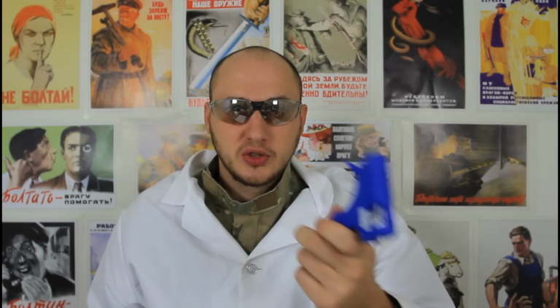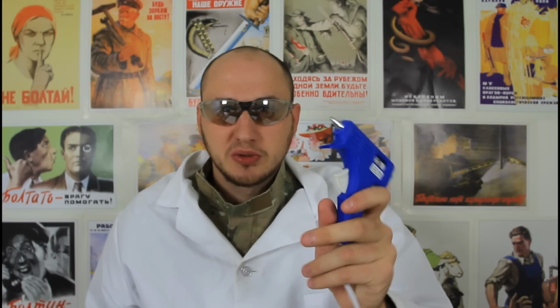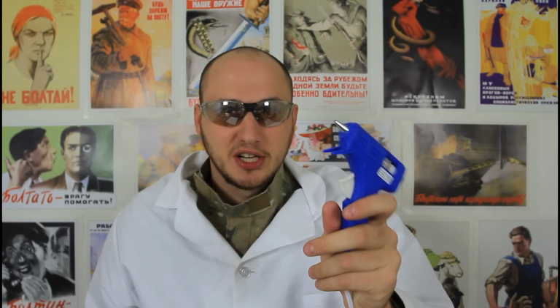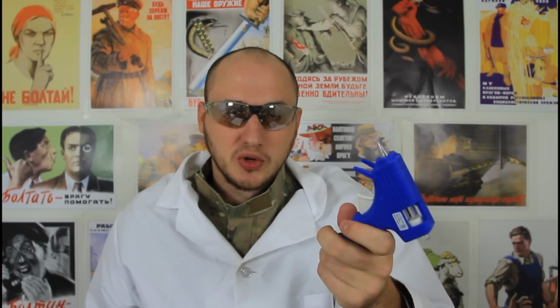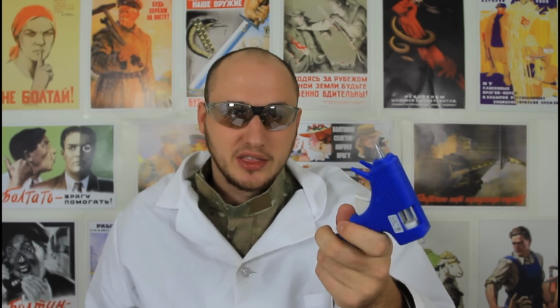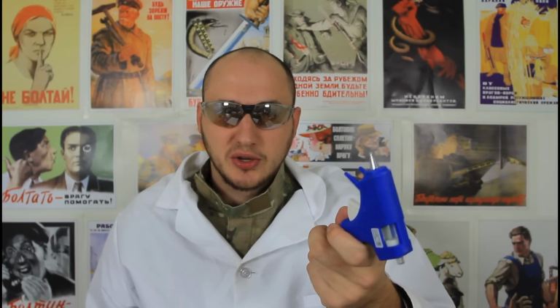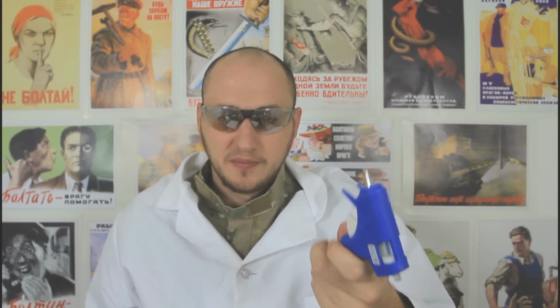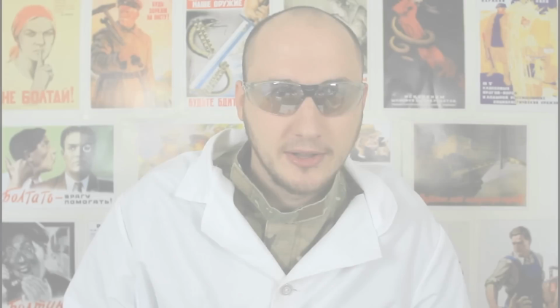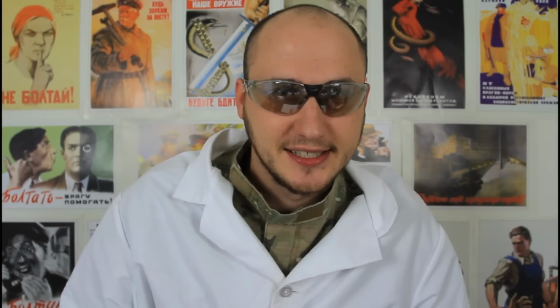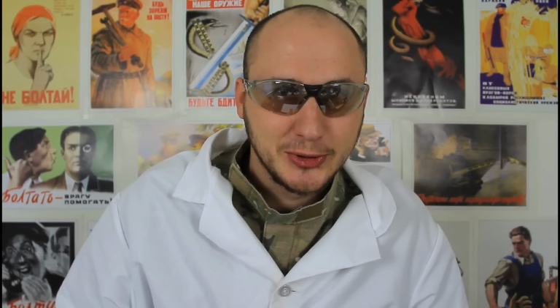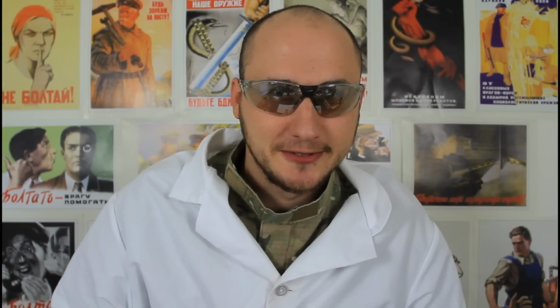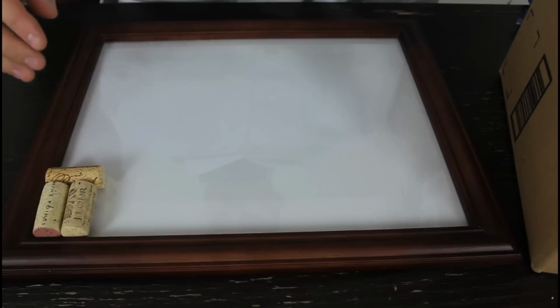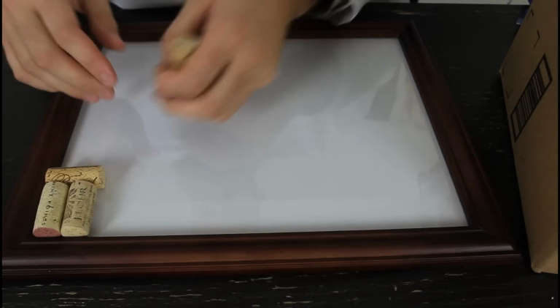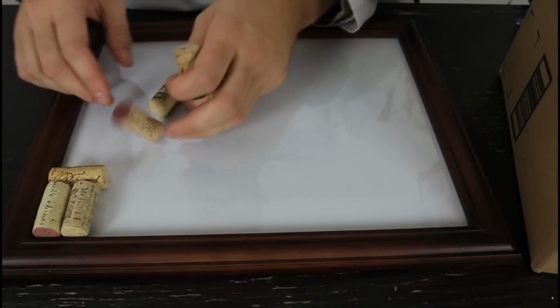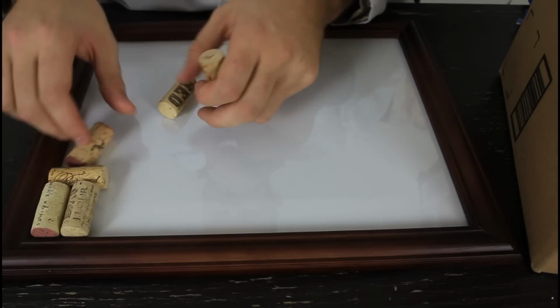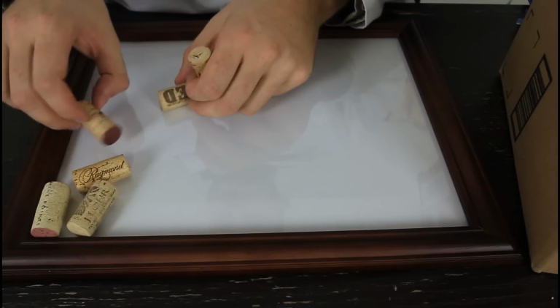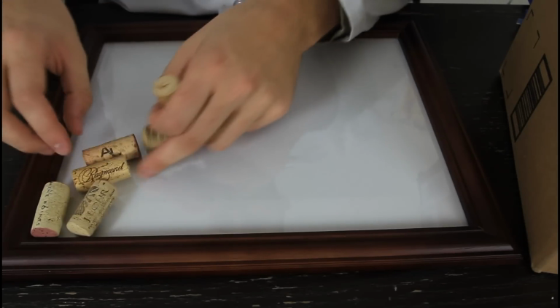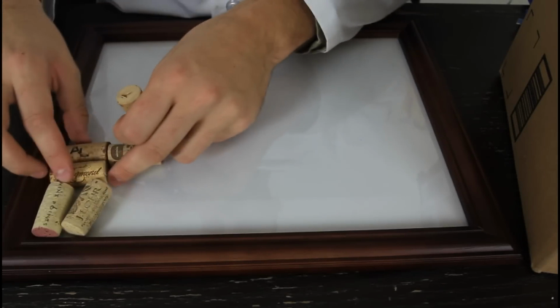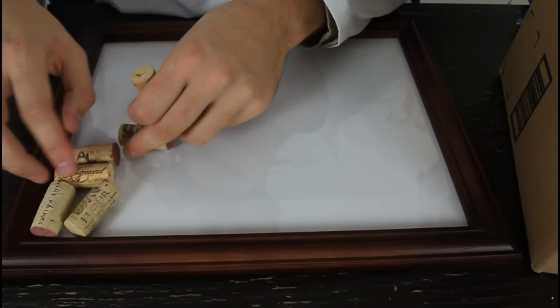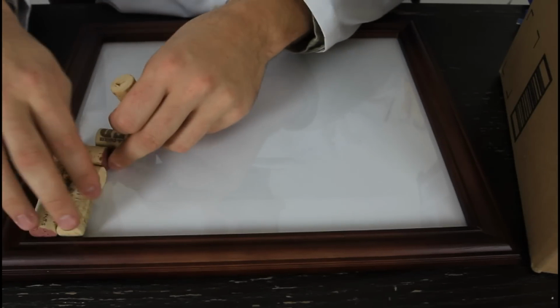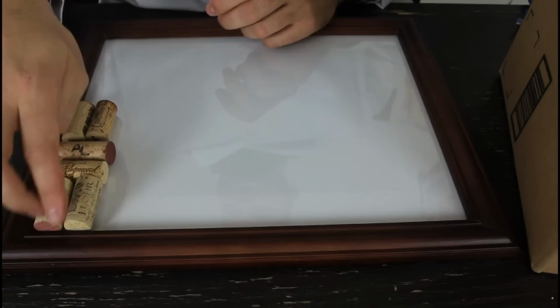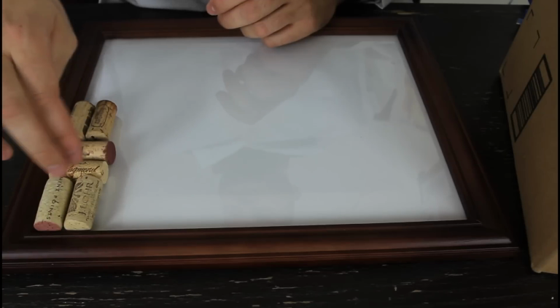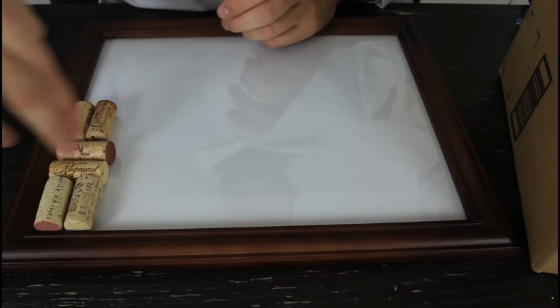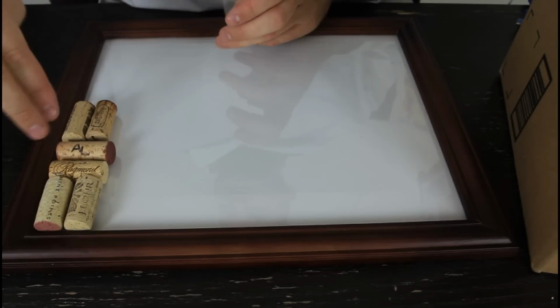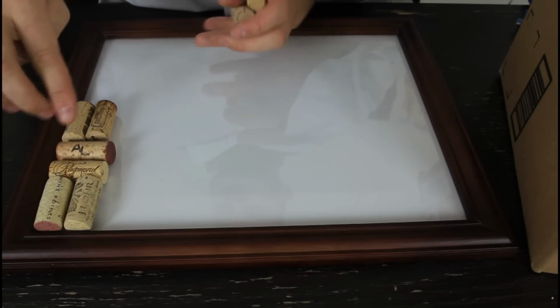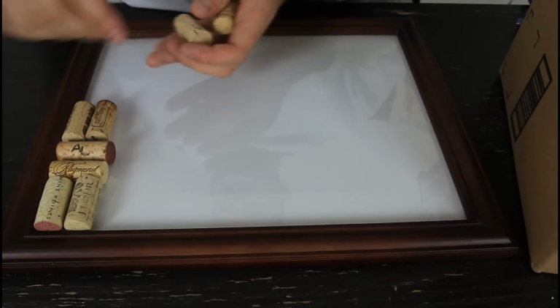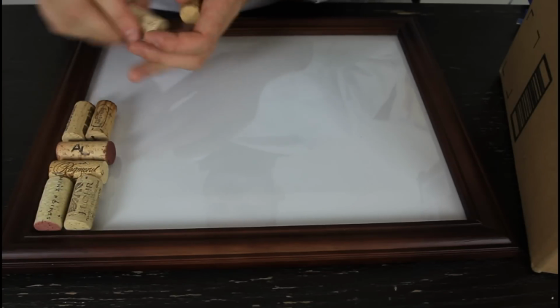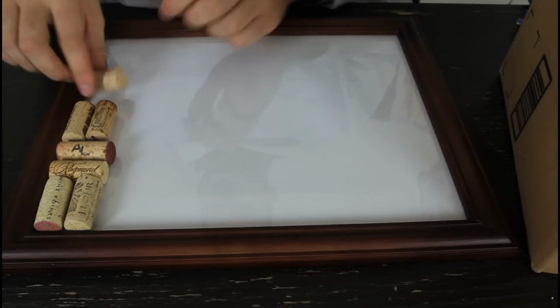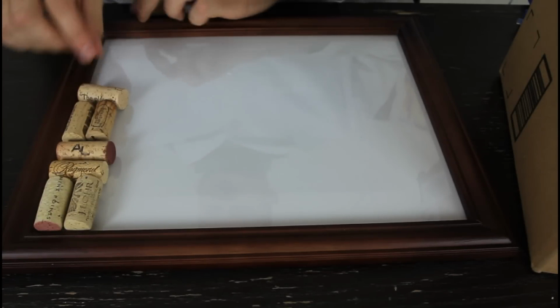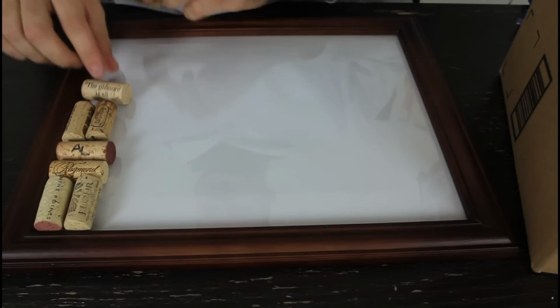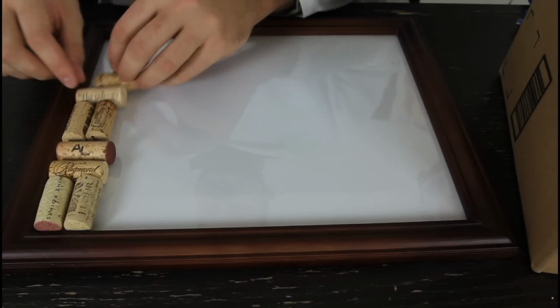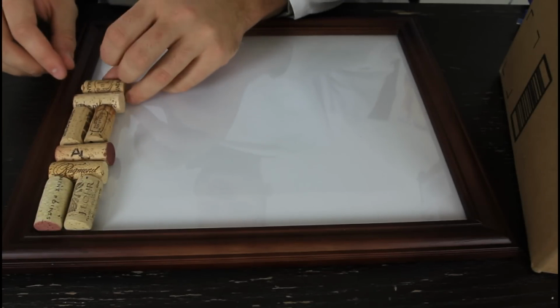The tools we need: a glue gun — that's all. So let's get to it. First, what I'm gonna do is set up all the corks: two vertical, two horizontal, two vertical, two horizontal.